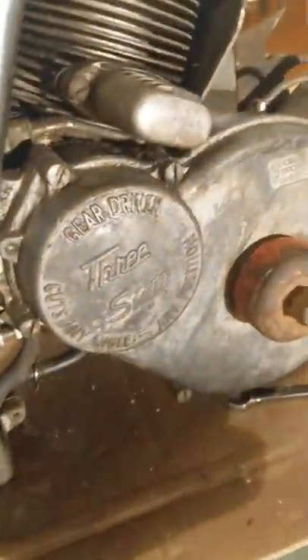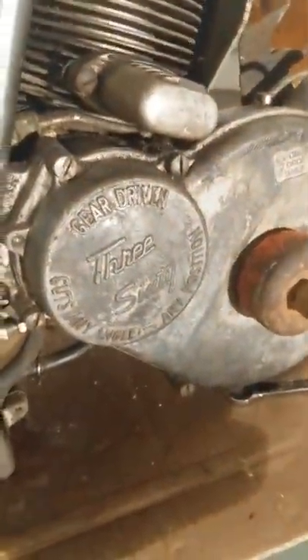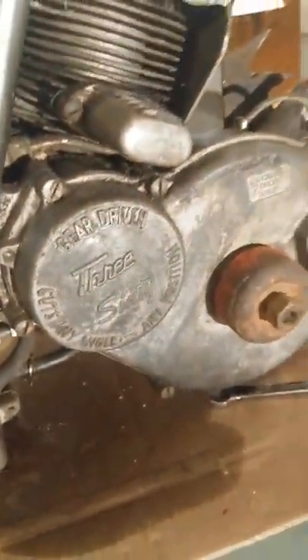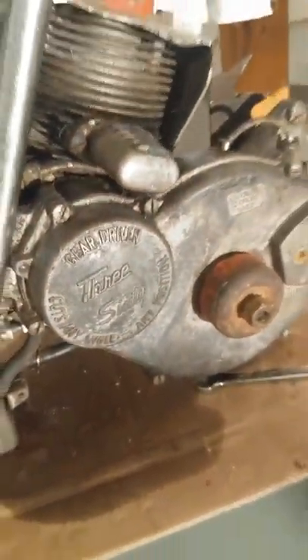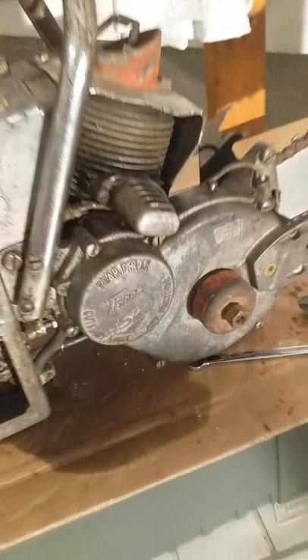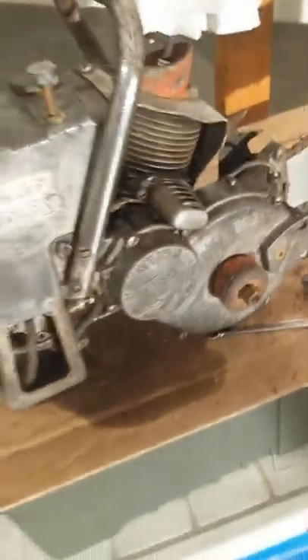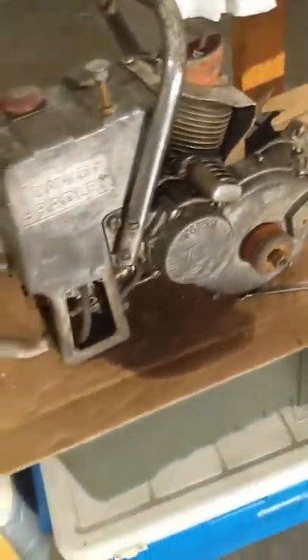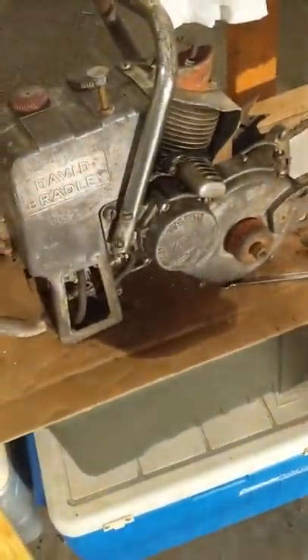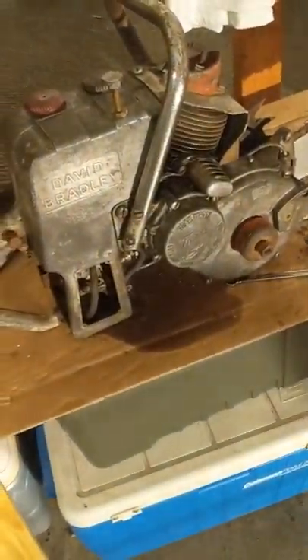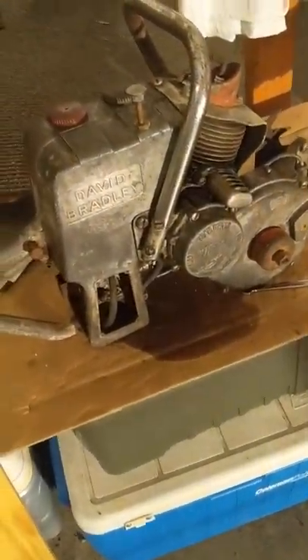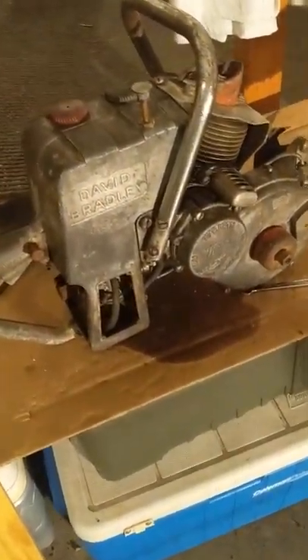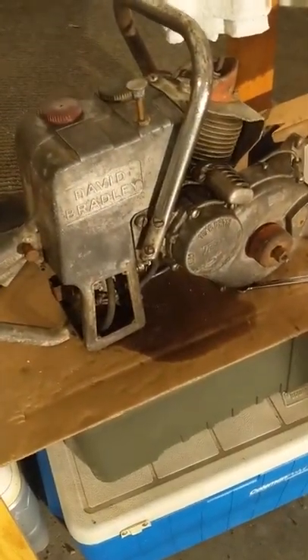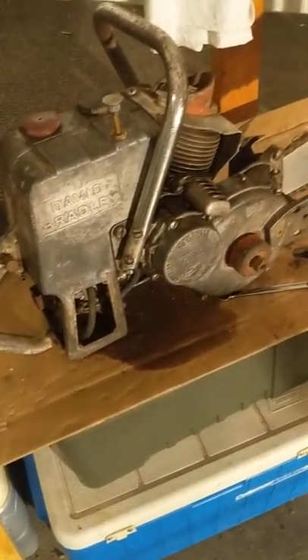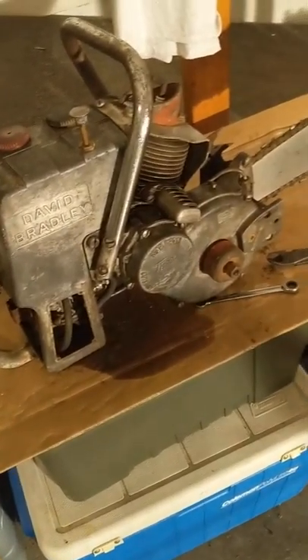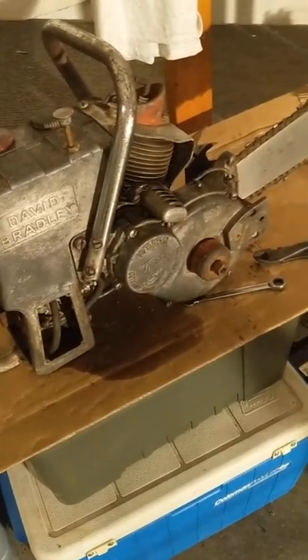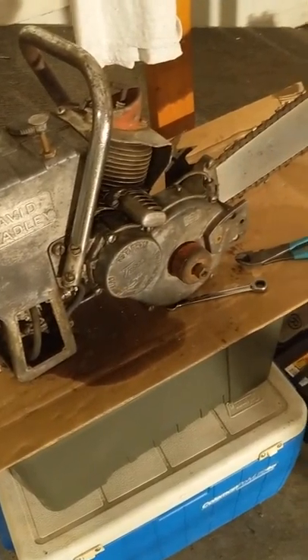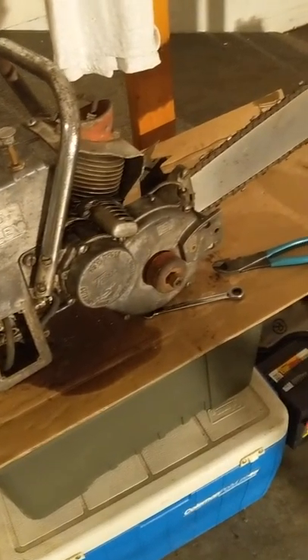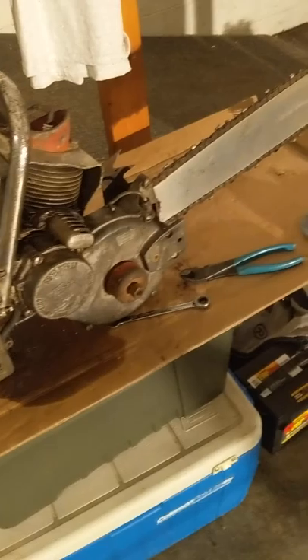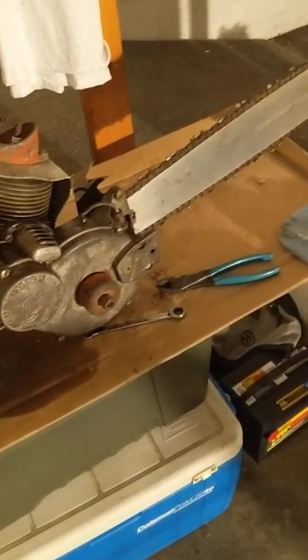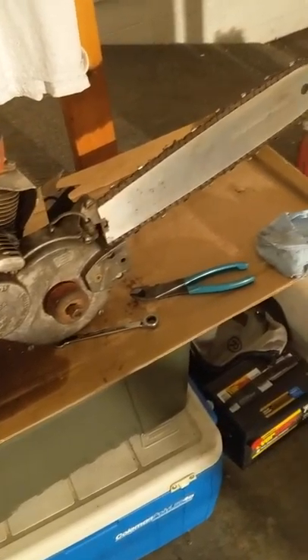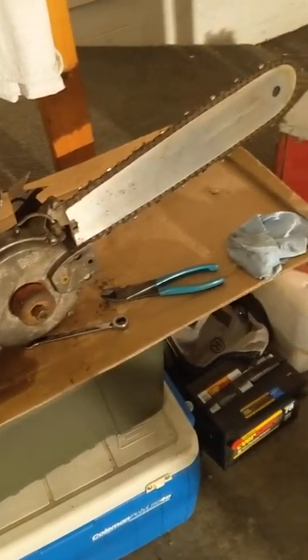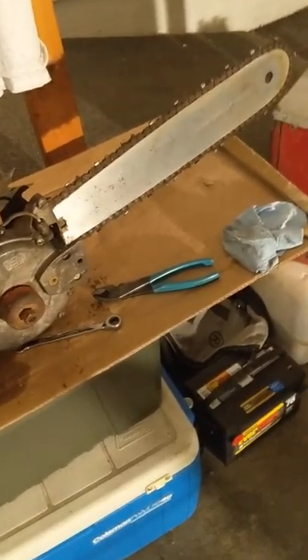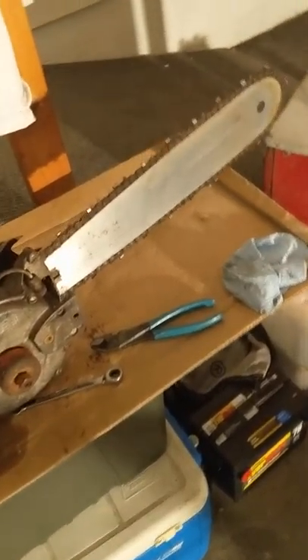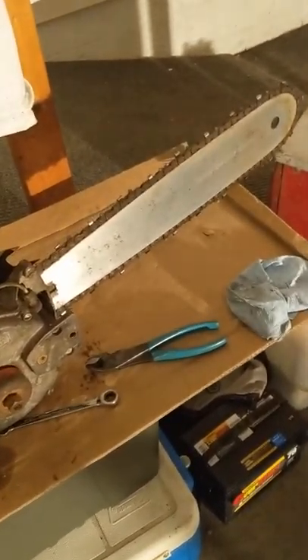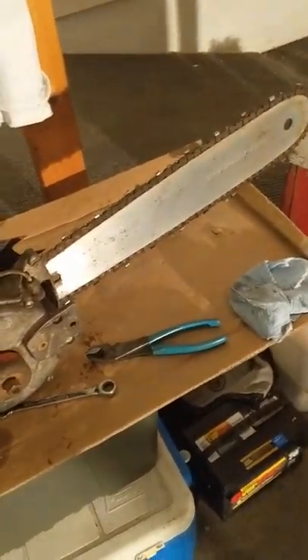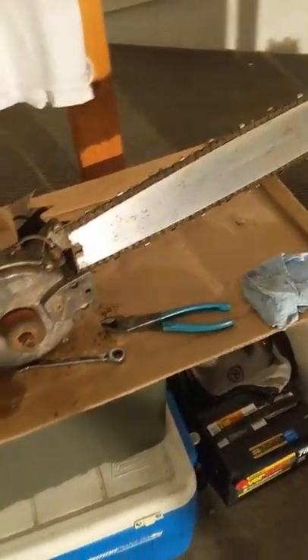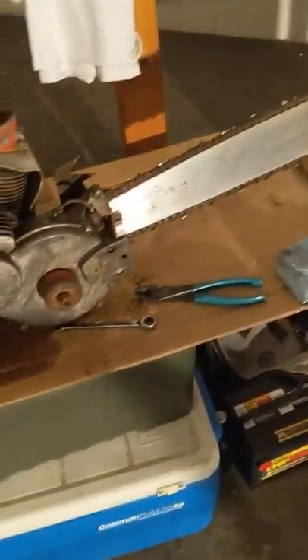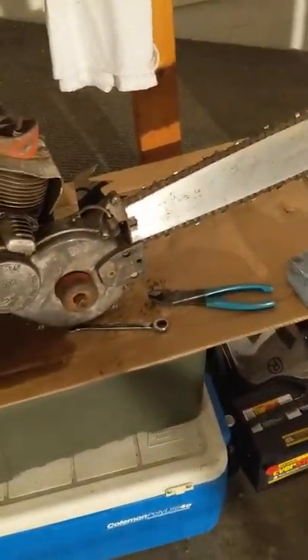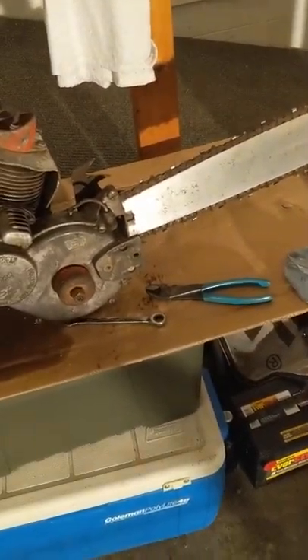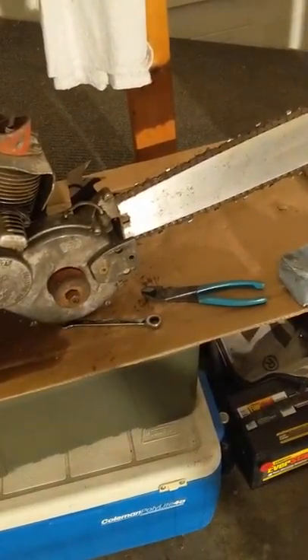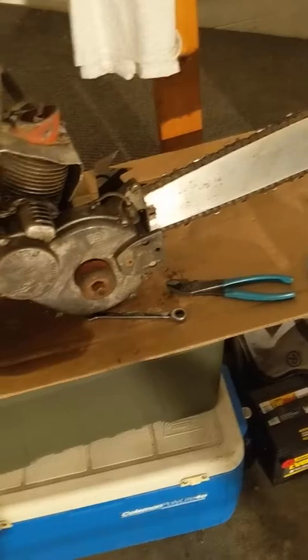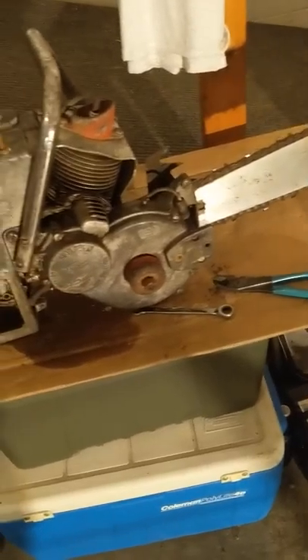I have one other one like this that I made a video of a while ago. Got that one up and running.